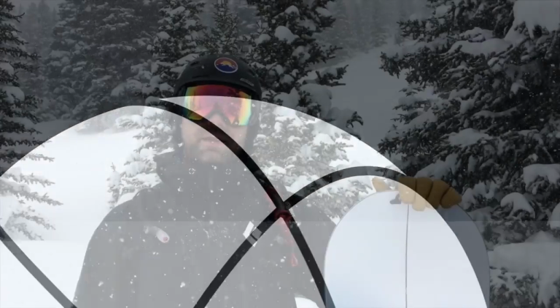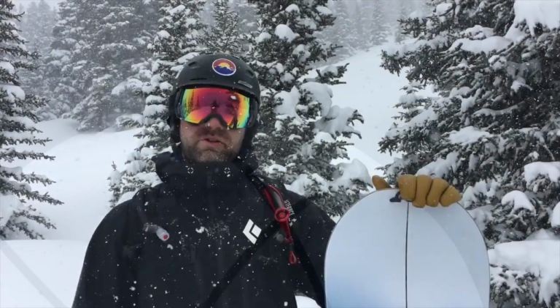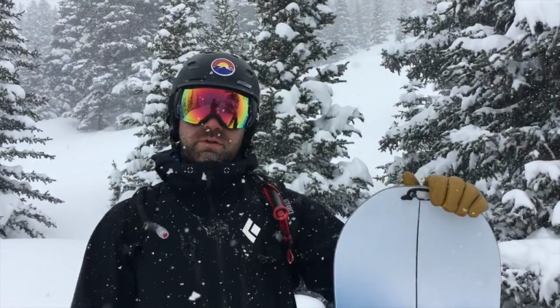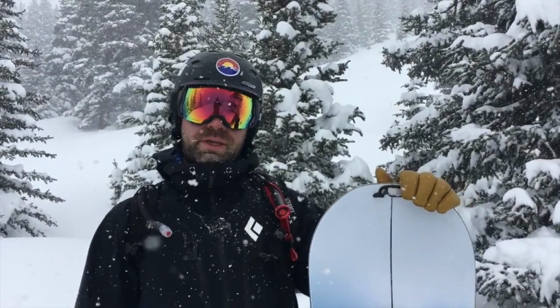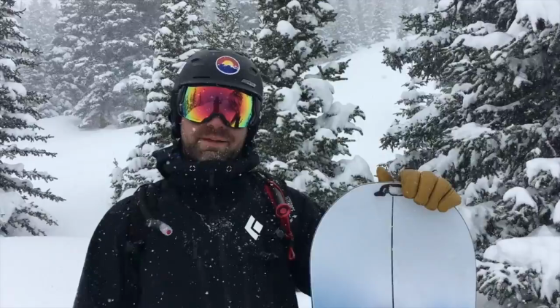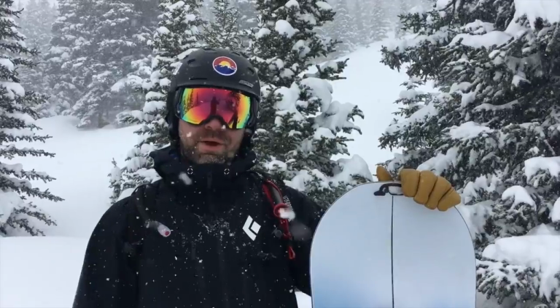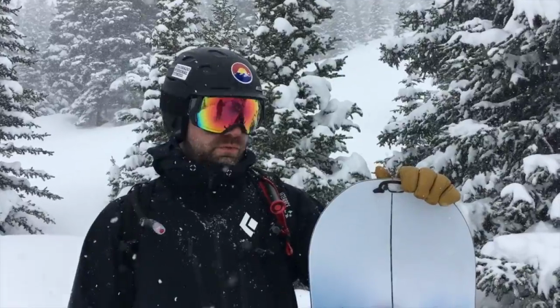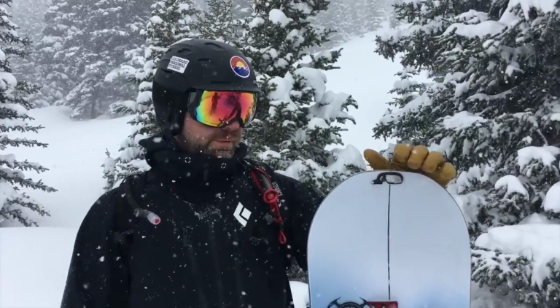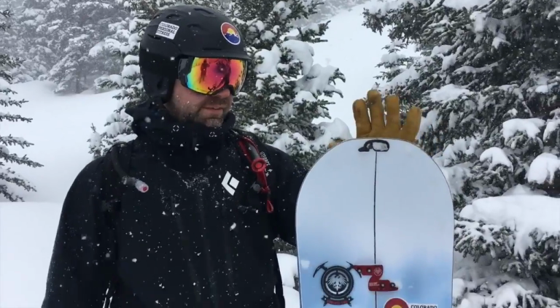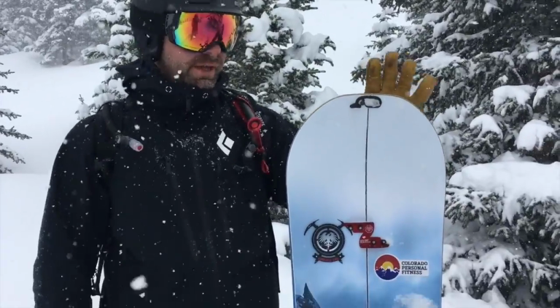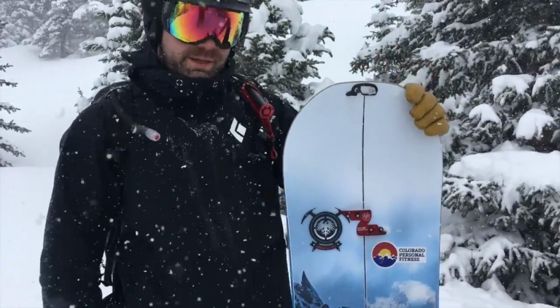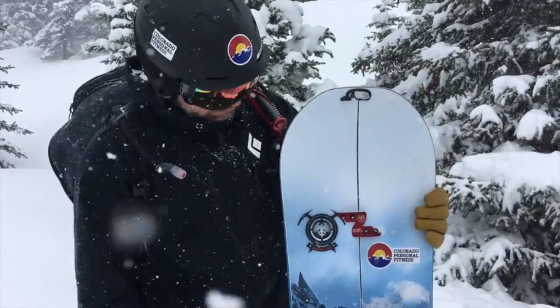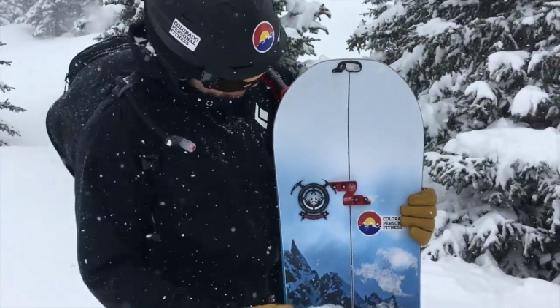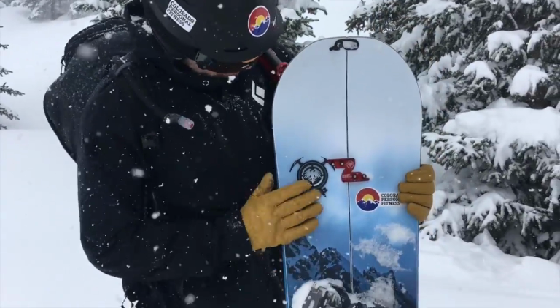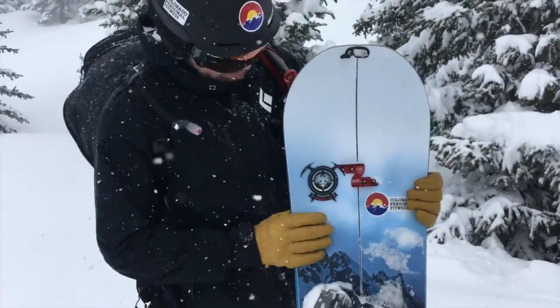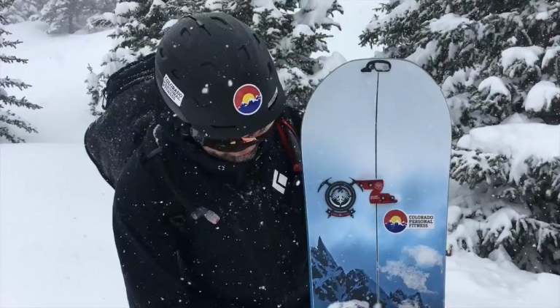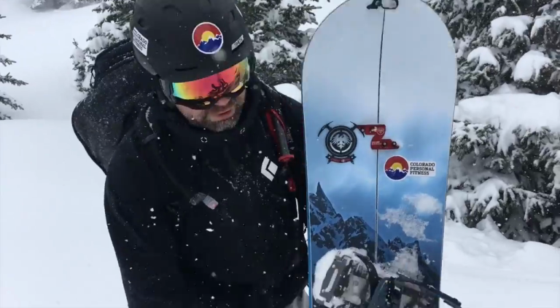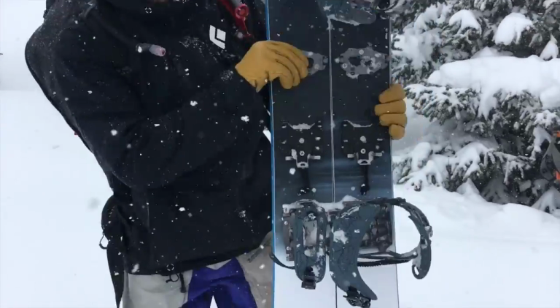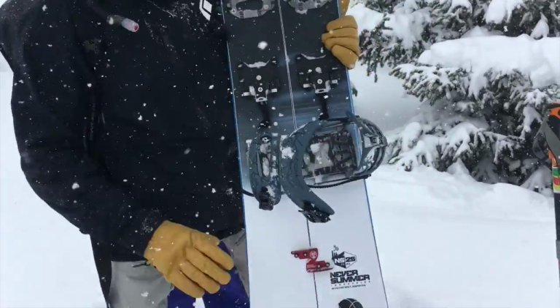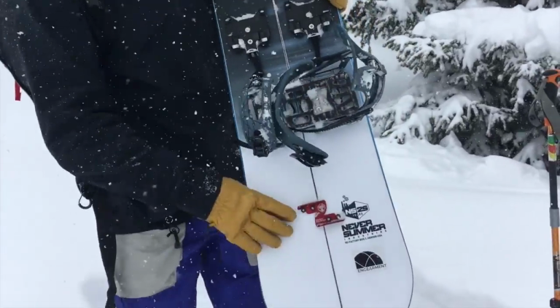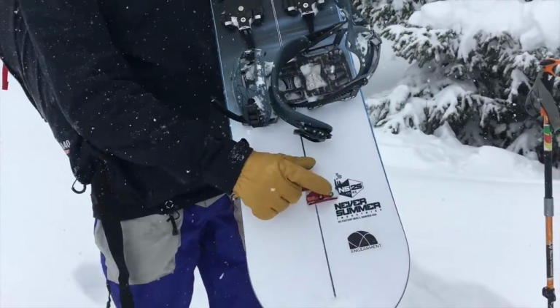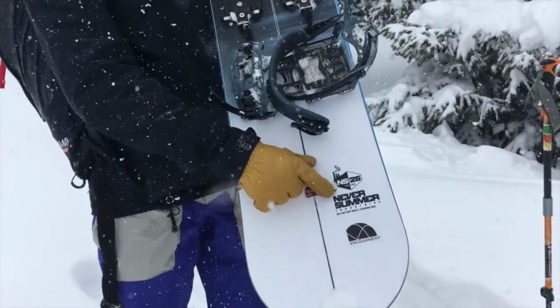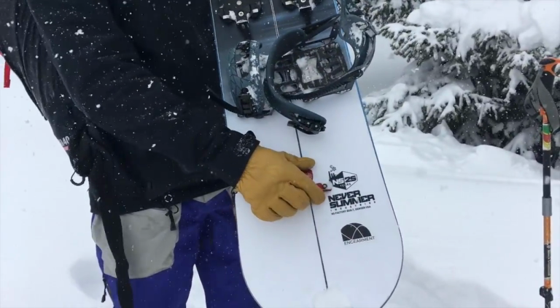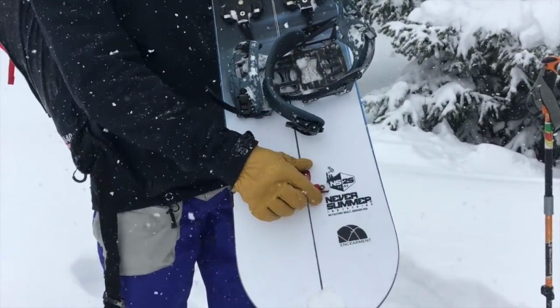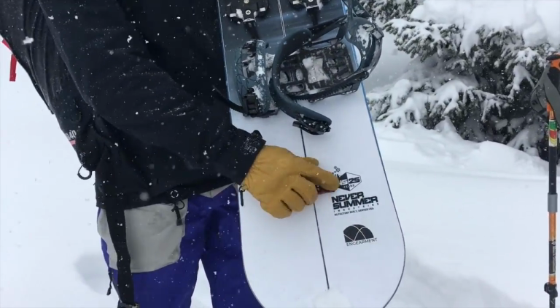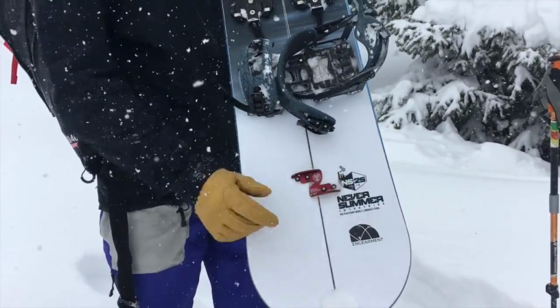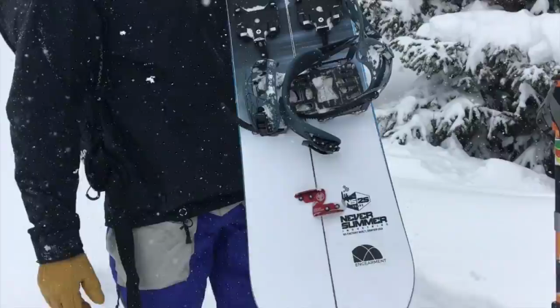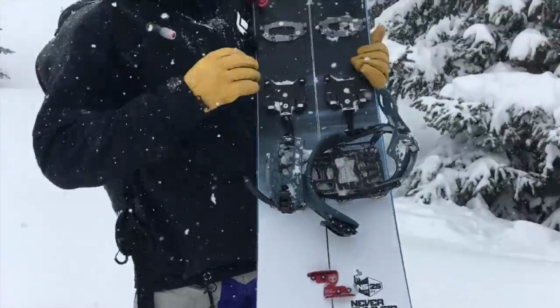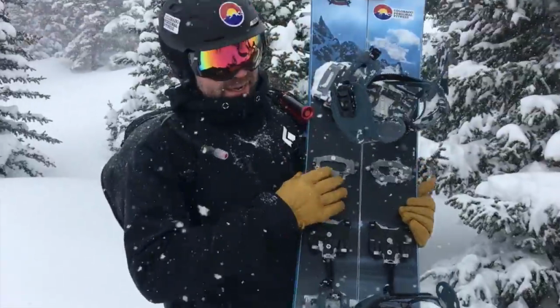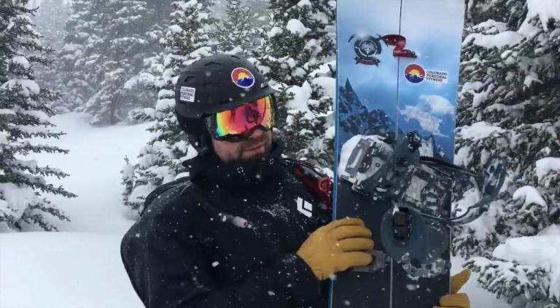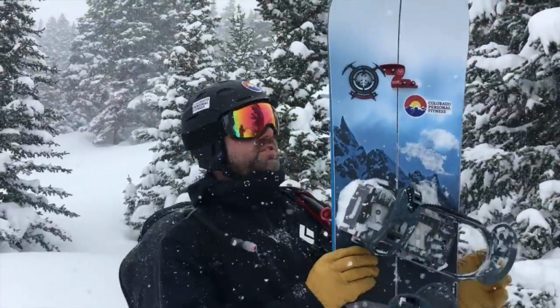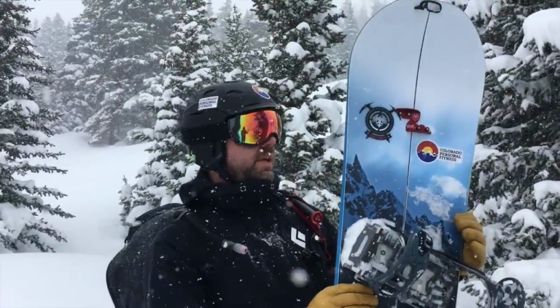Hey everybody, this is Sean with Engearment.com. We're fortunate to be testing out the Never Summer Prospector. This is their 25th anniversary one for the 2016-2017 season, and it's fresh off the presses.